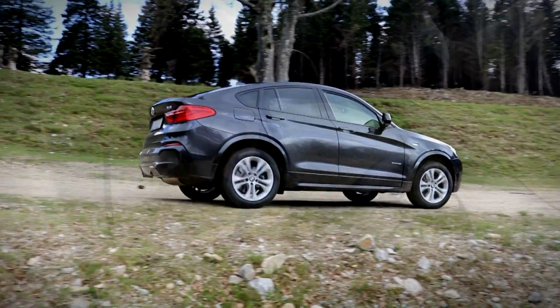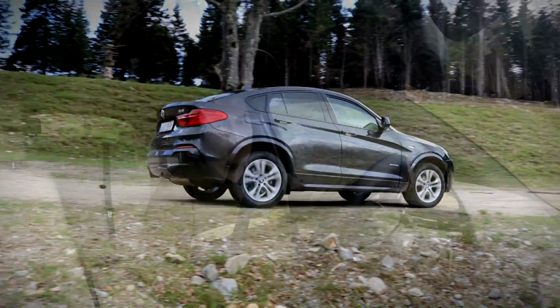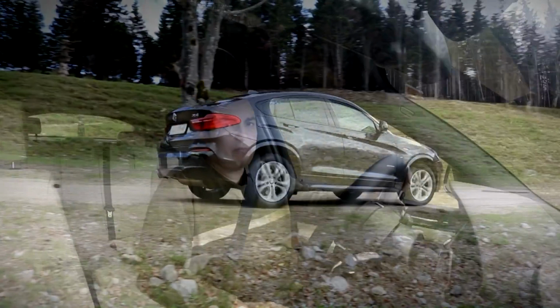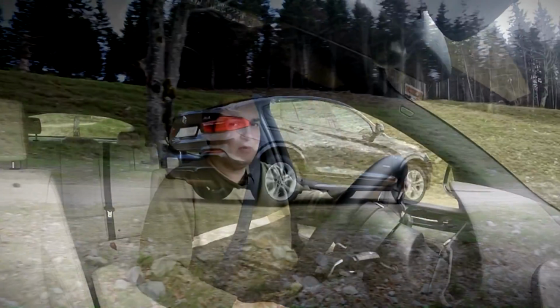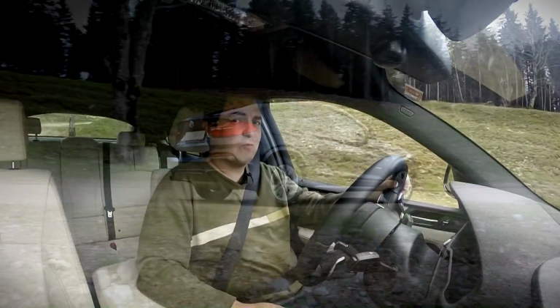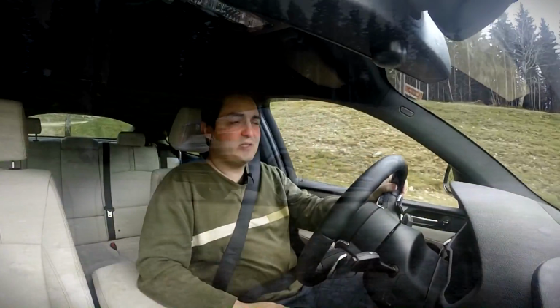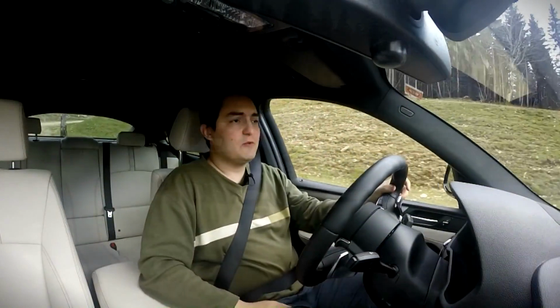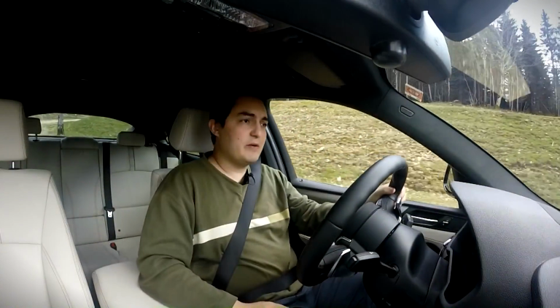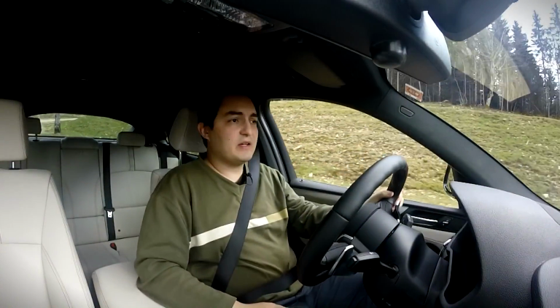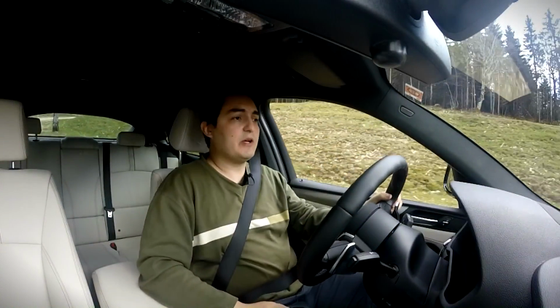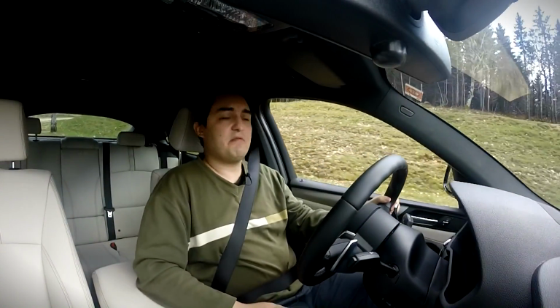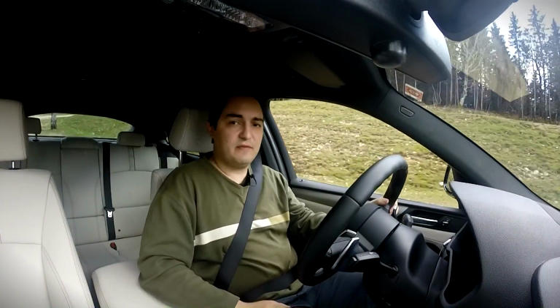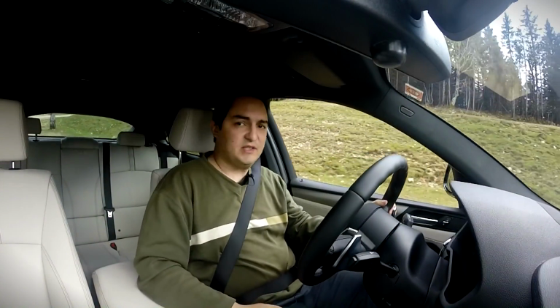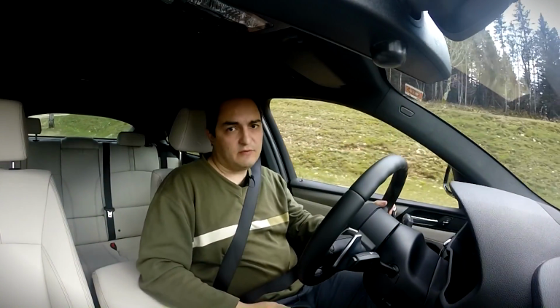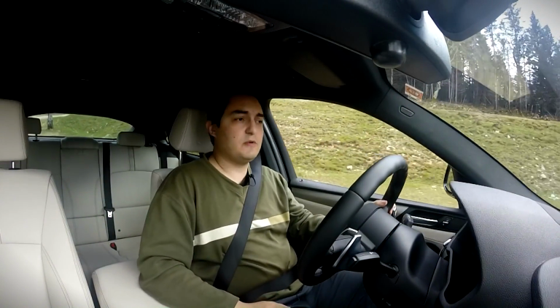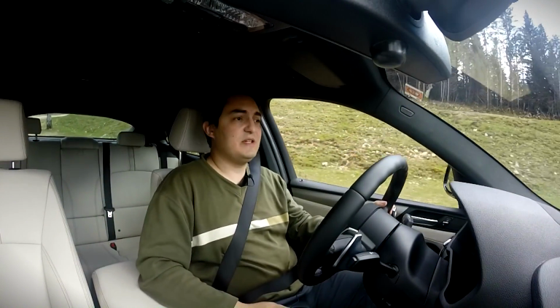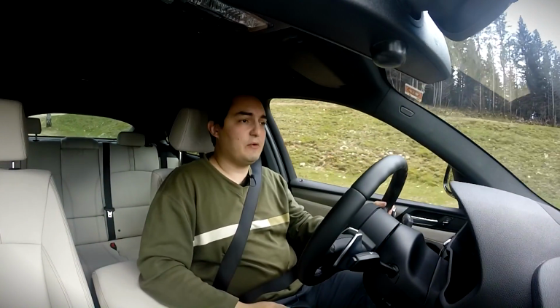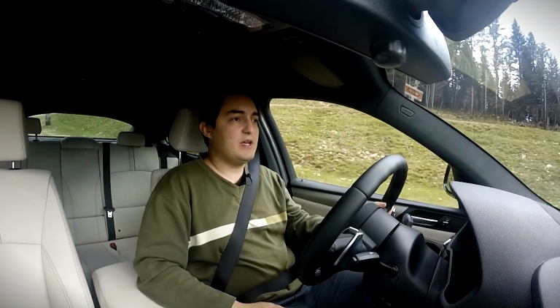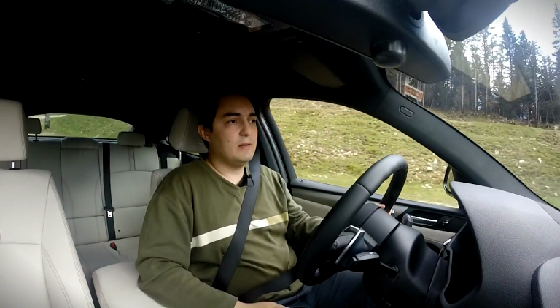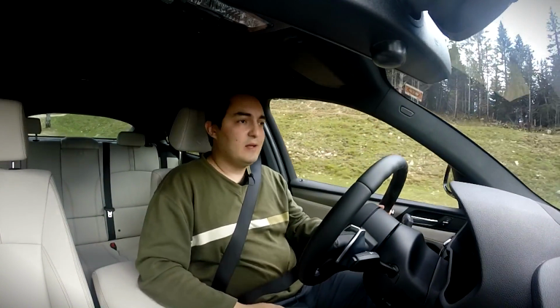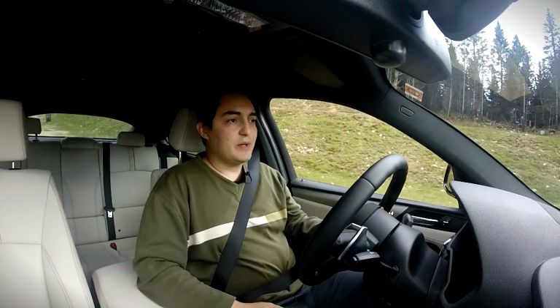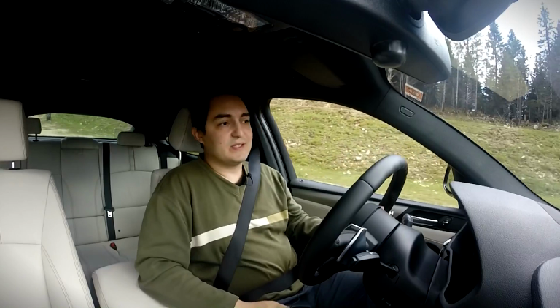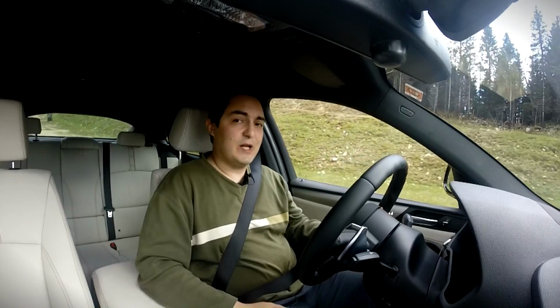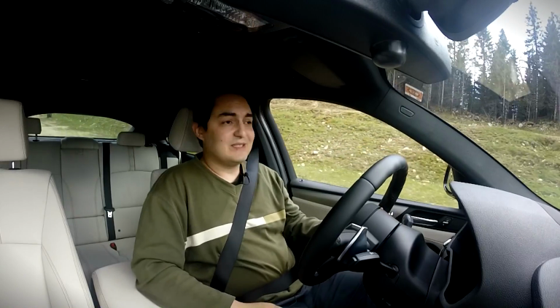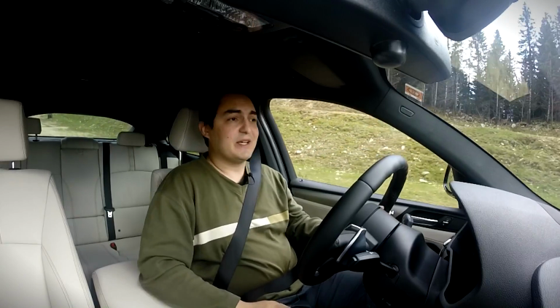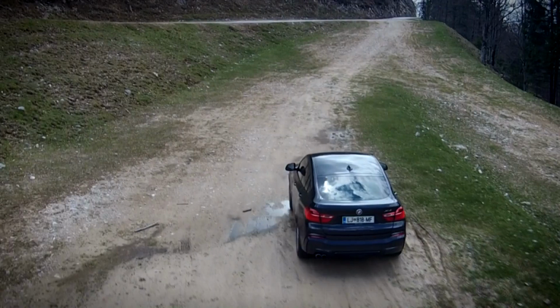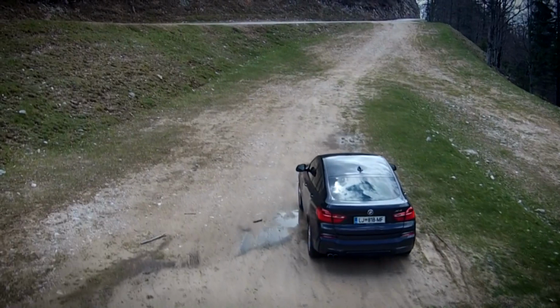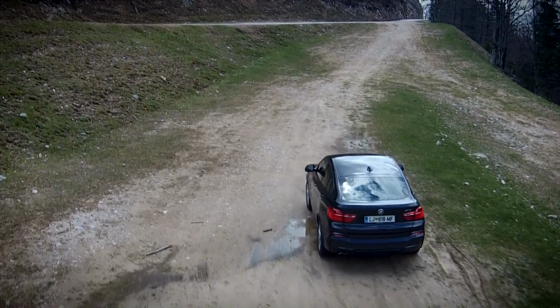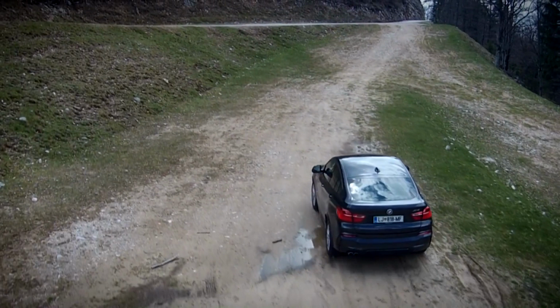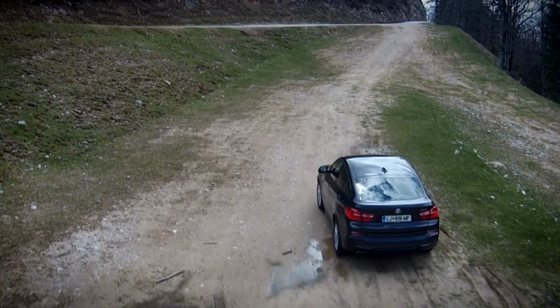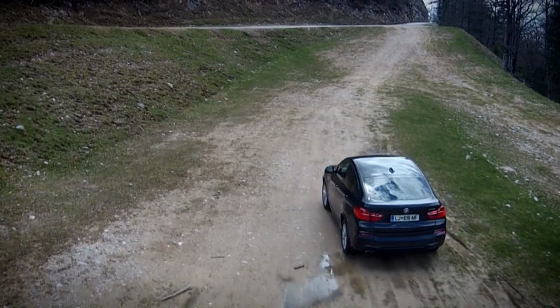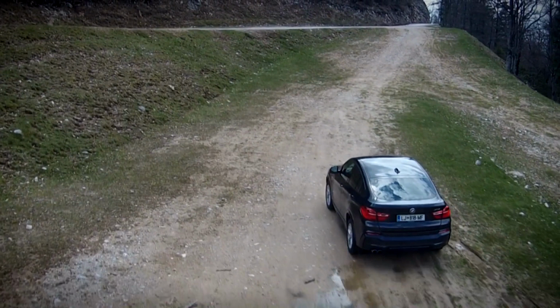Although I probably wouldn't recommend going very fast off-road and downhill because something can happen very quickly.